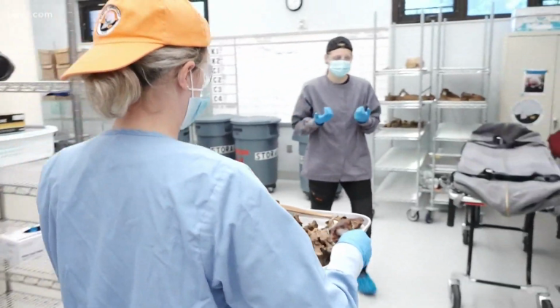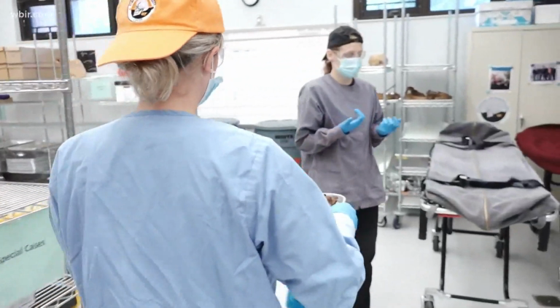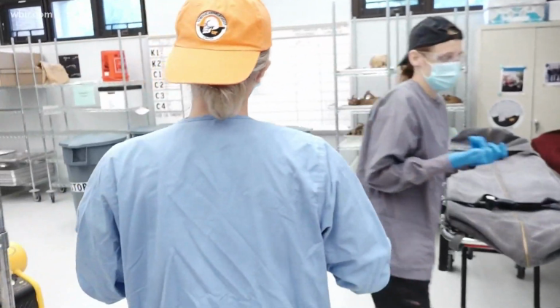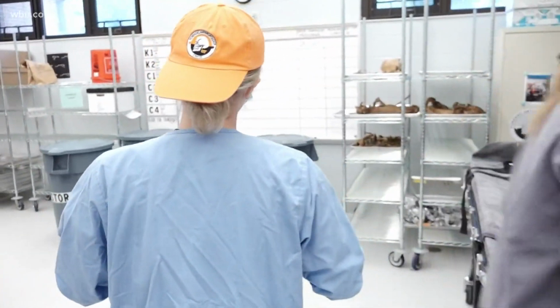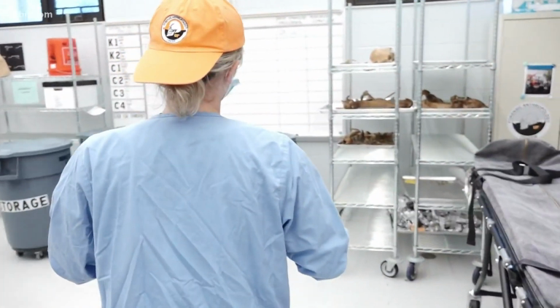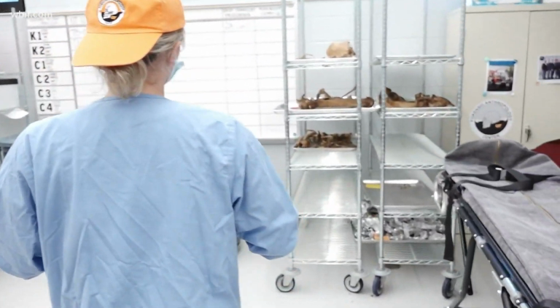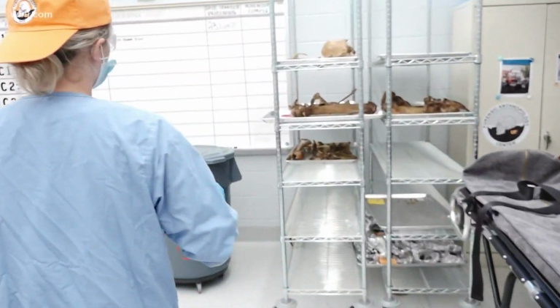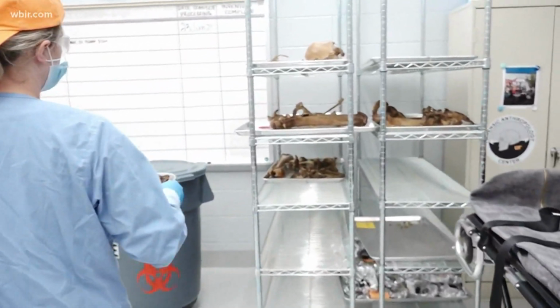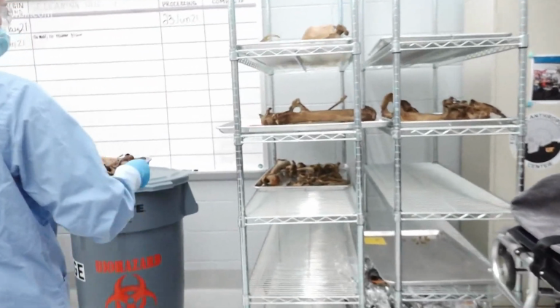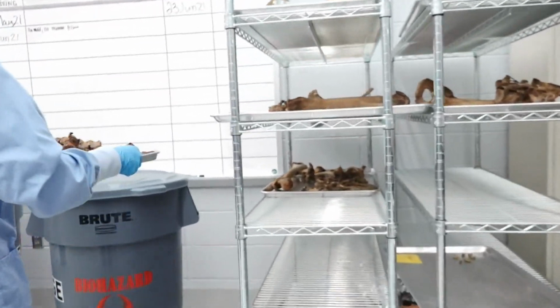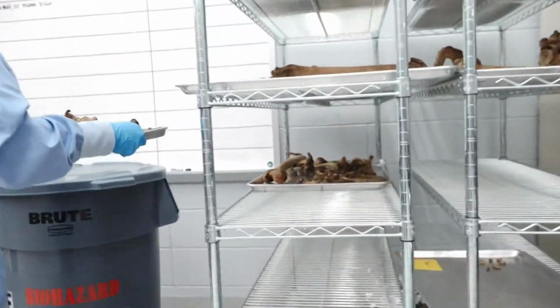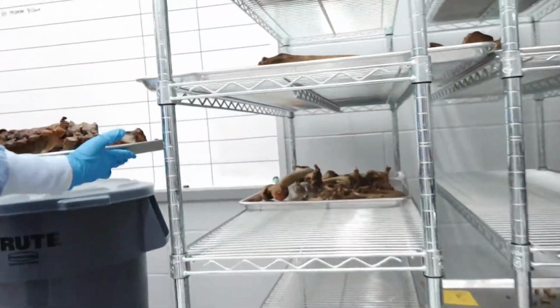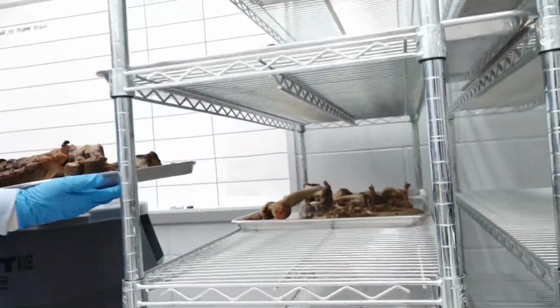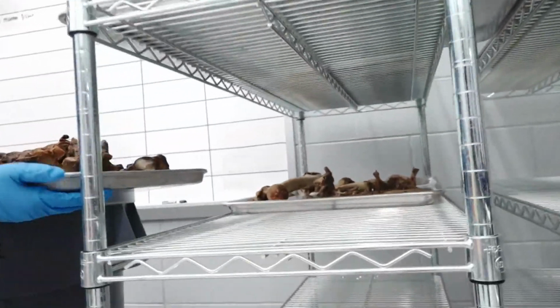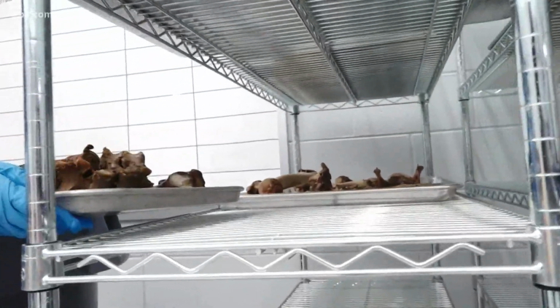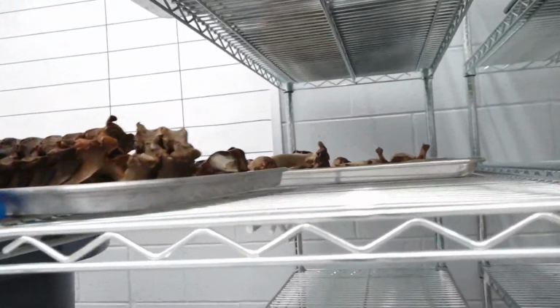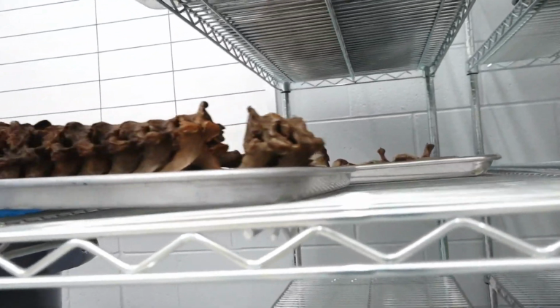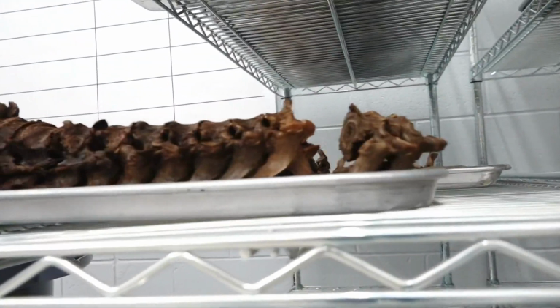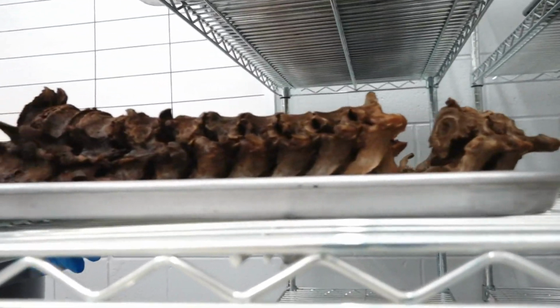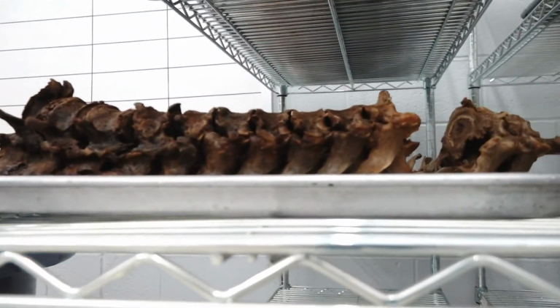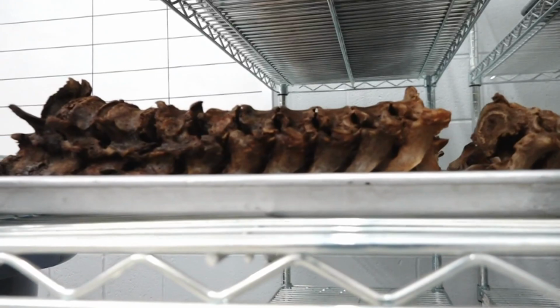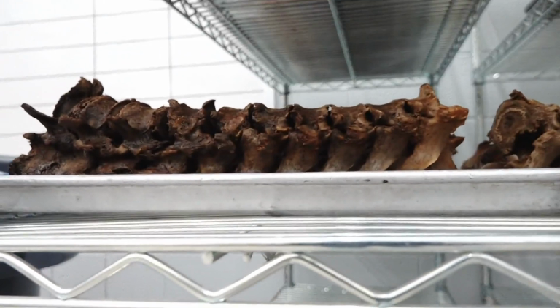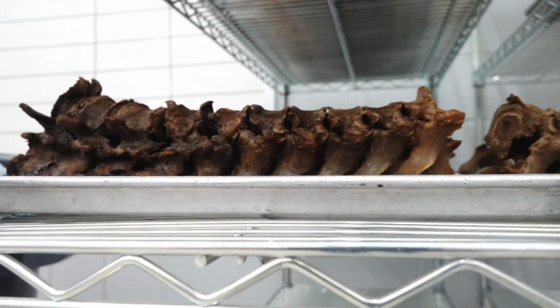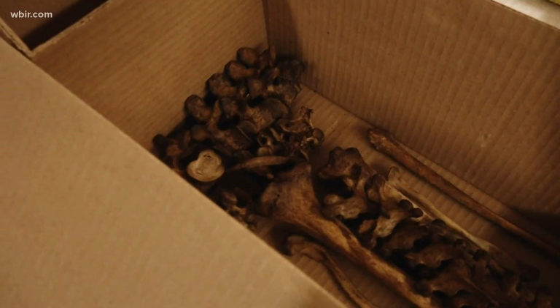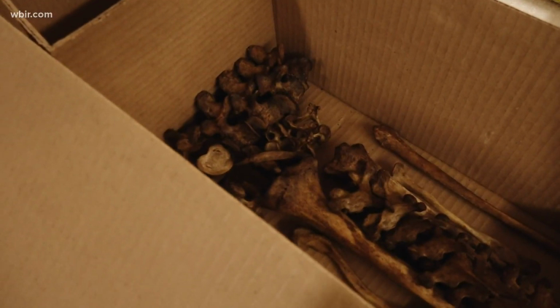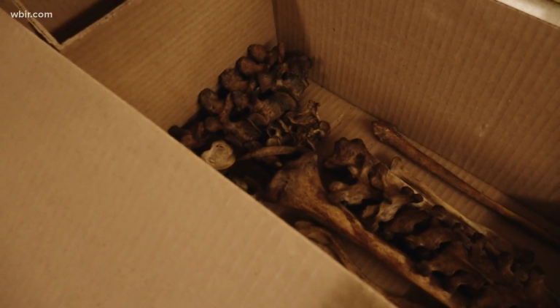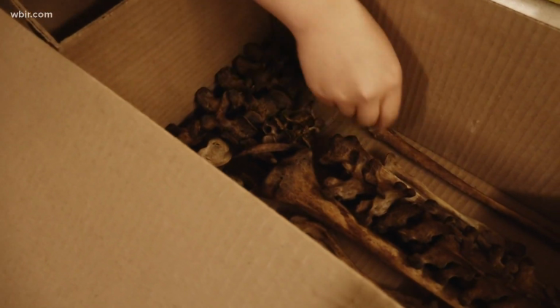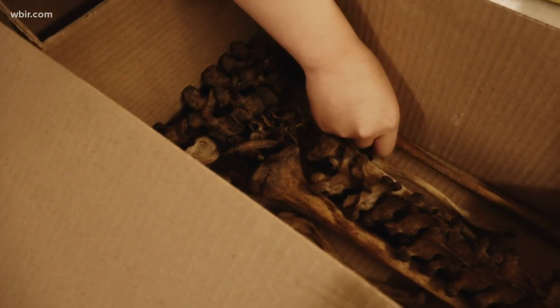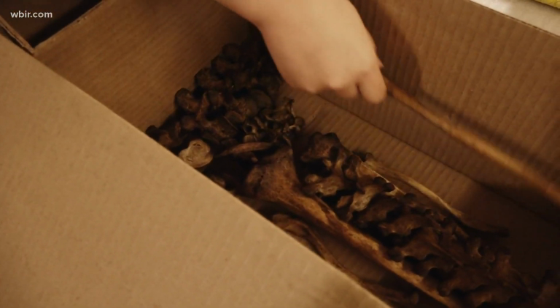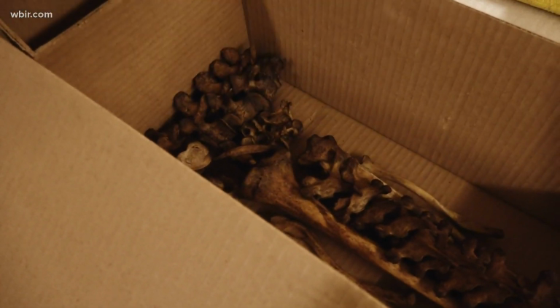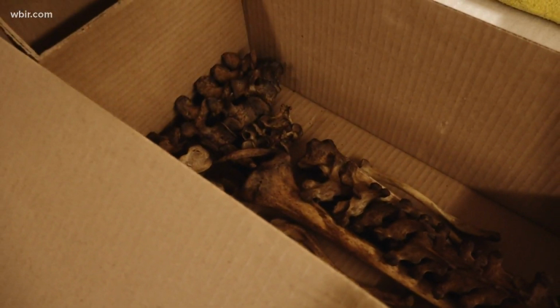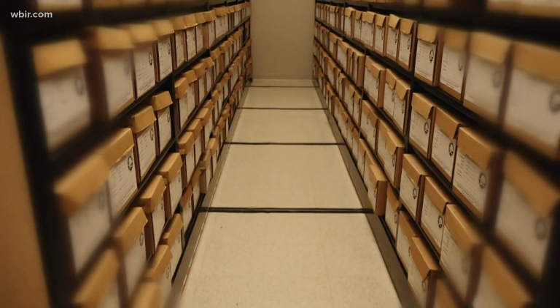After they are finished cleaning, they'll put the tray on the clean rack and we'll do an inventory at the end once the entire donor has been finished being cleaned.